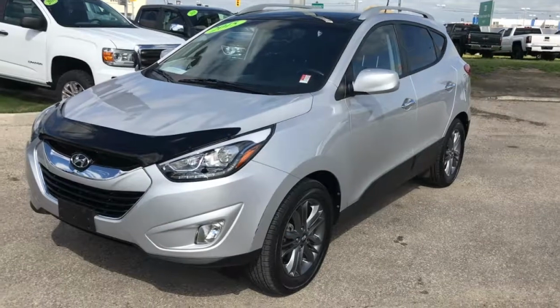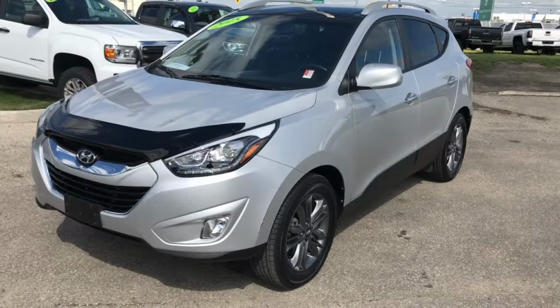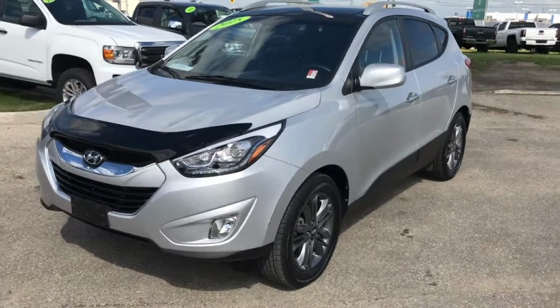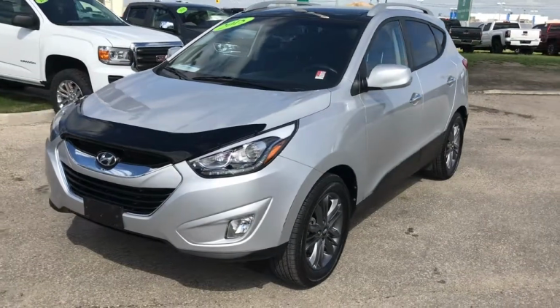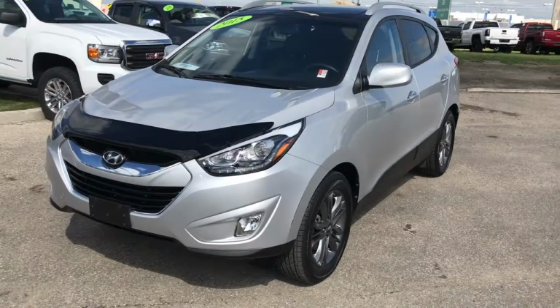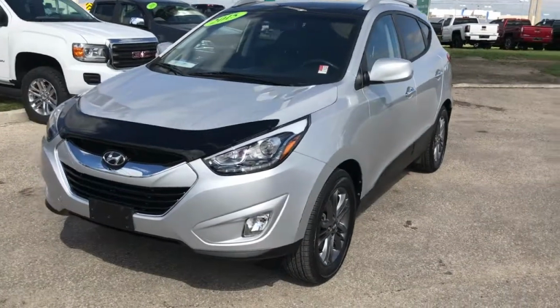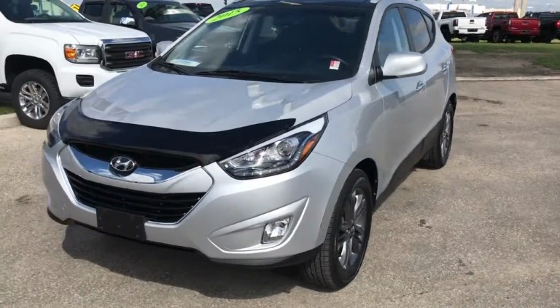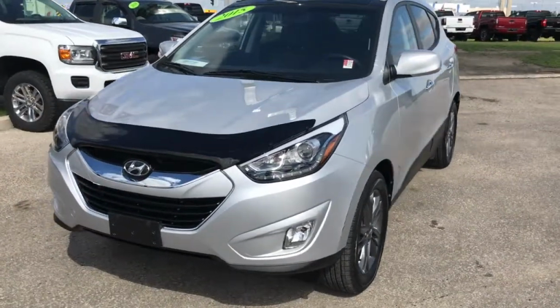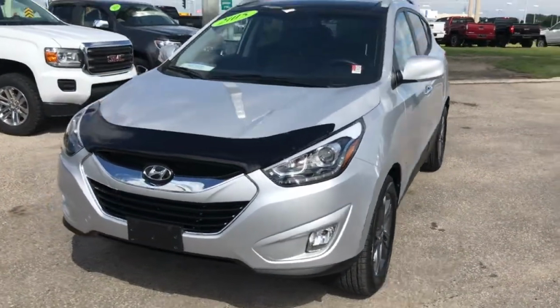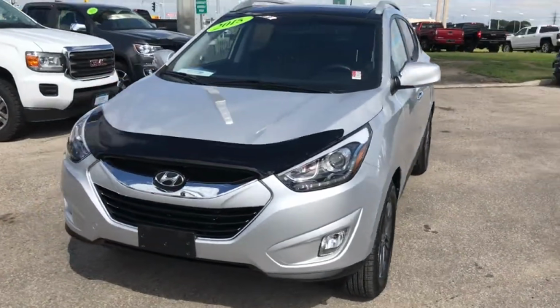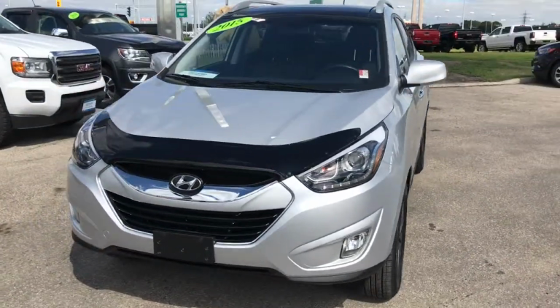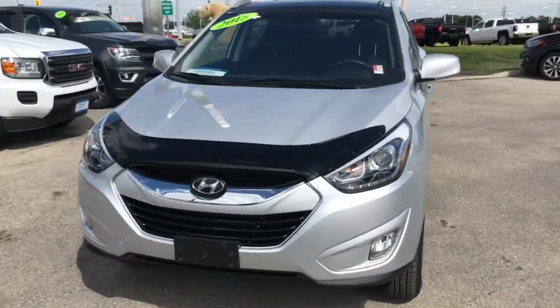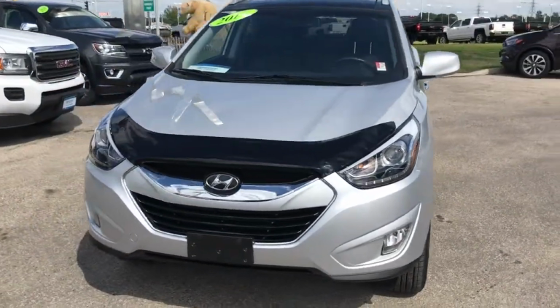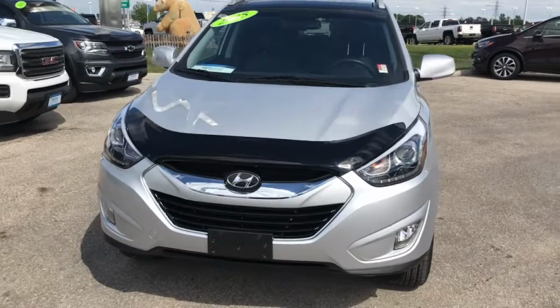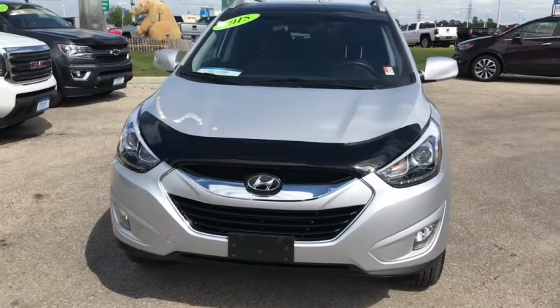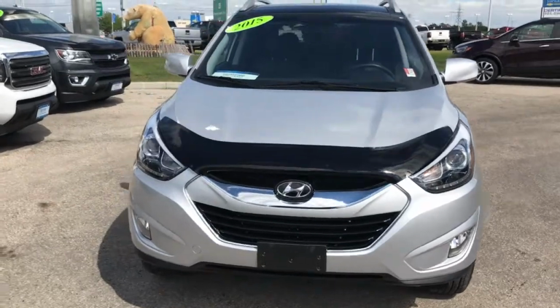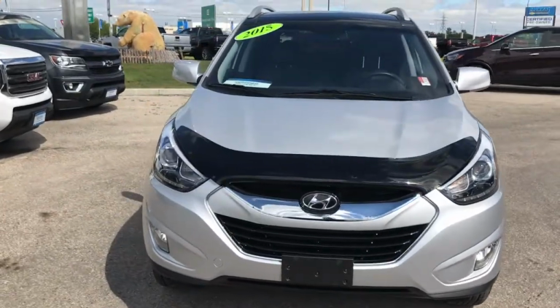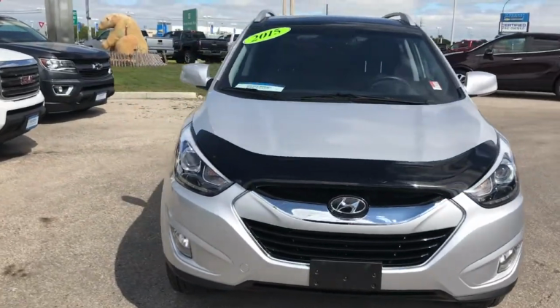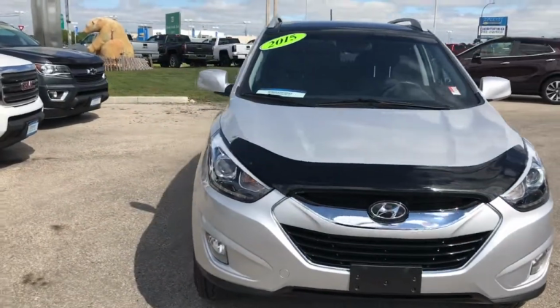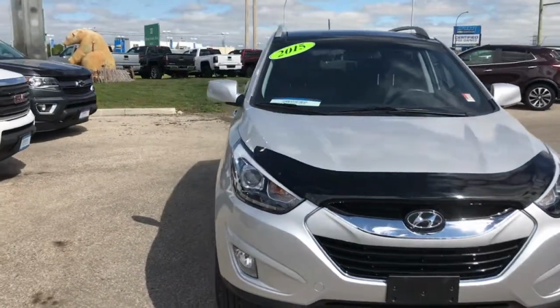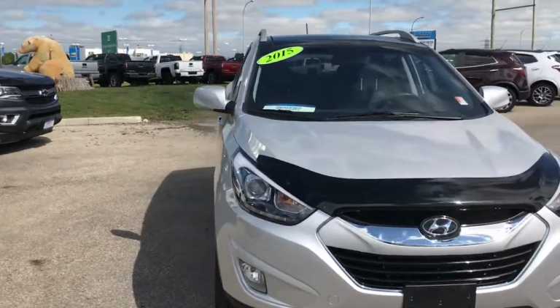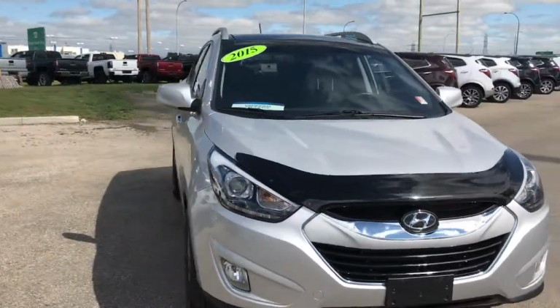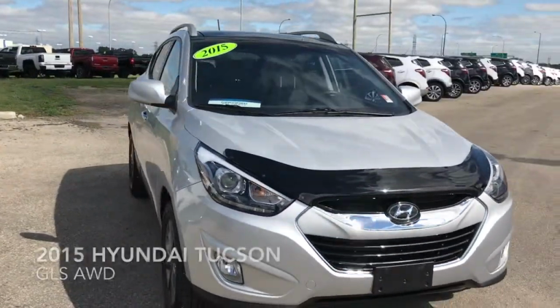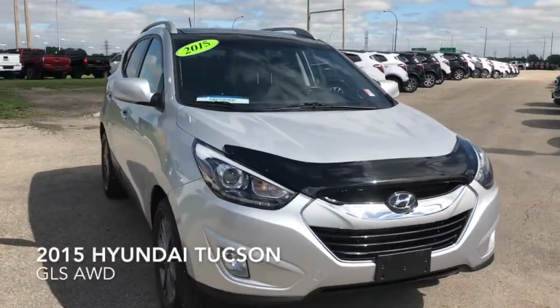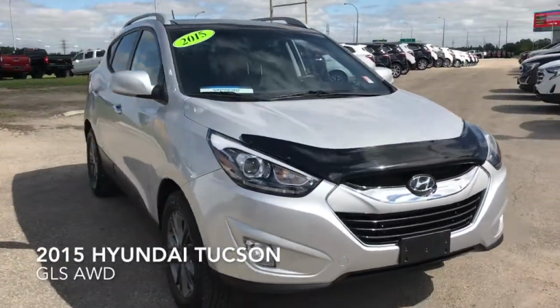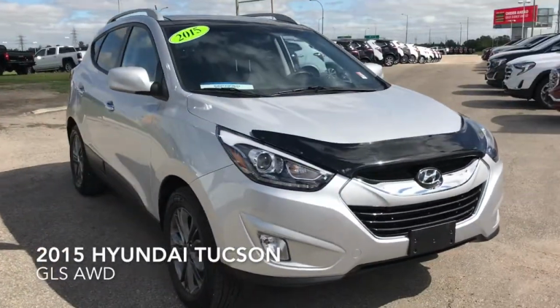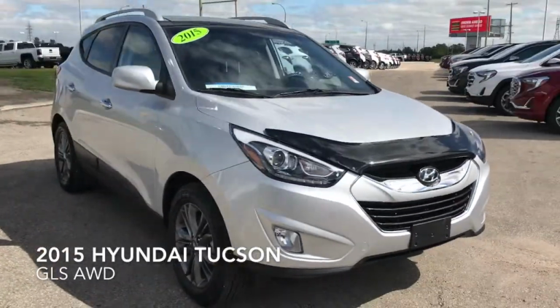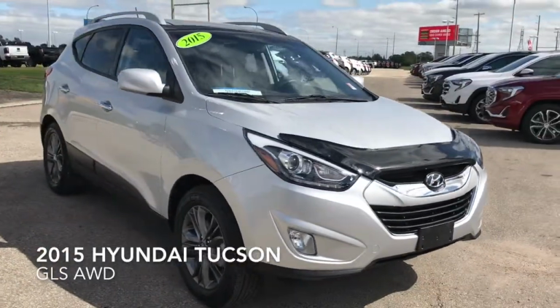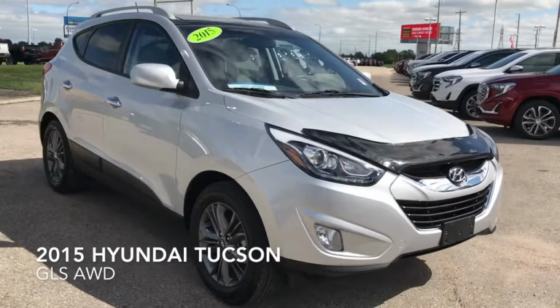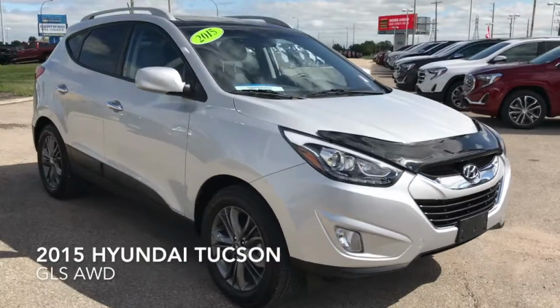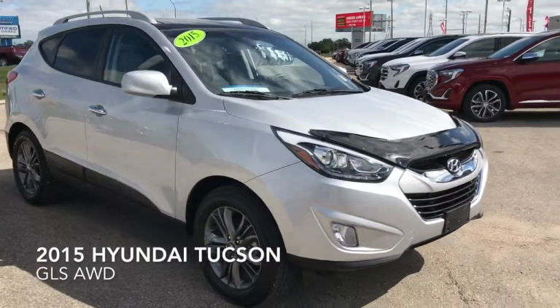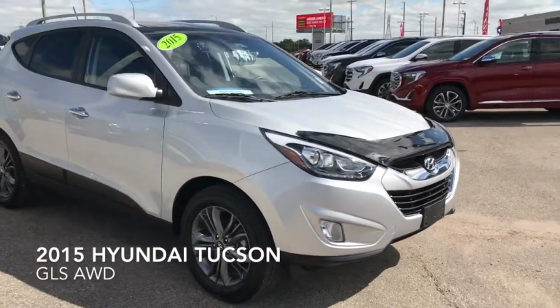Hey, good afternoon. This is Riley, one of the product merchandisers over here at McNaught Cadillac. I'd like to introduce to you our certified pre-owned 2015 Hyundai Tucson GLS all-wheel drive.